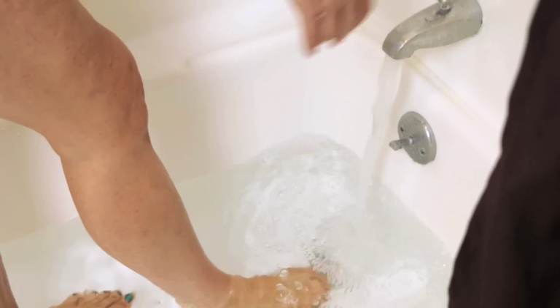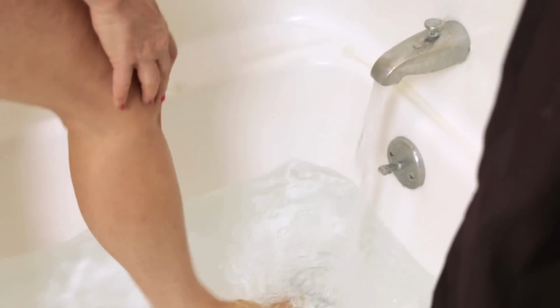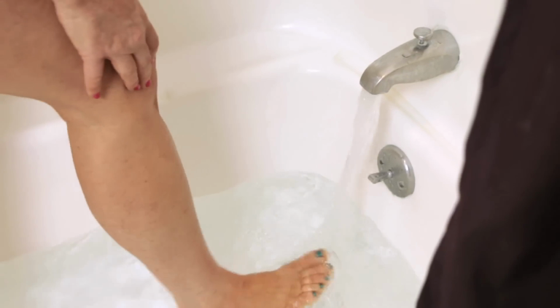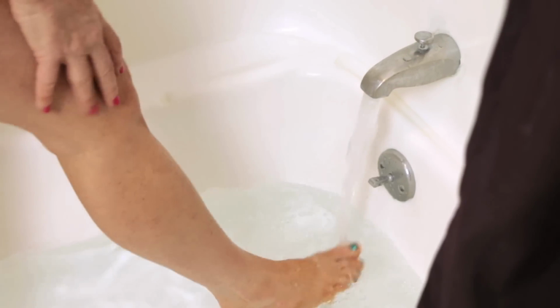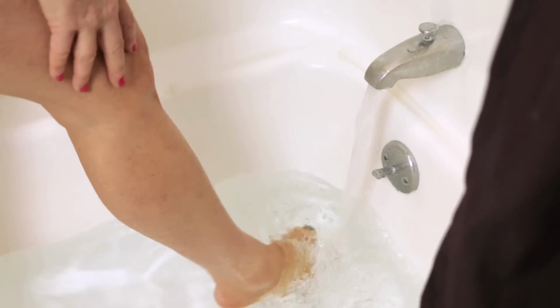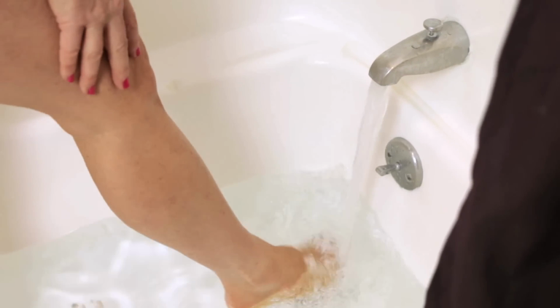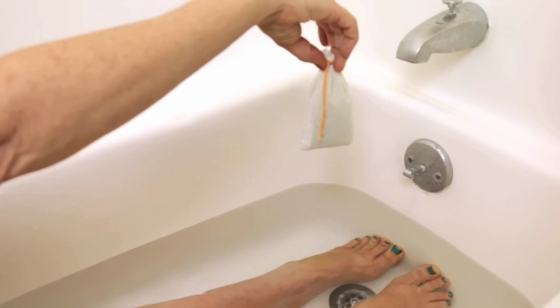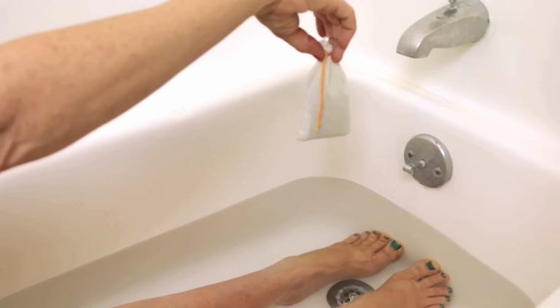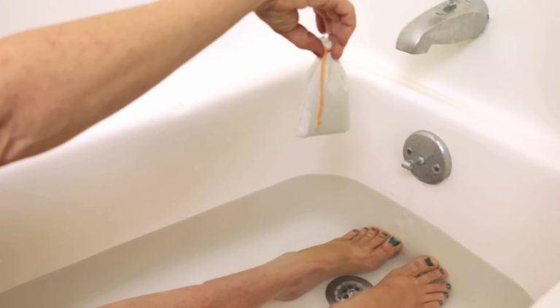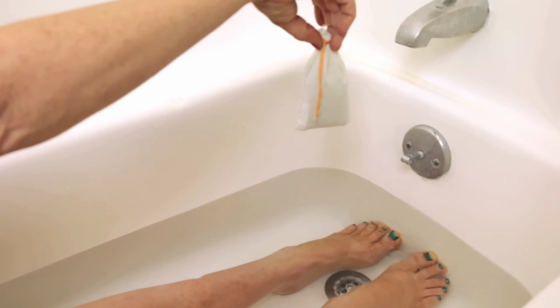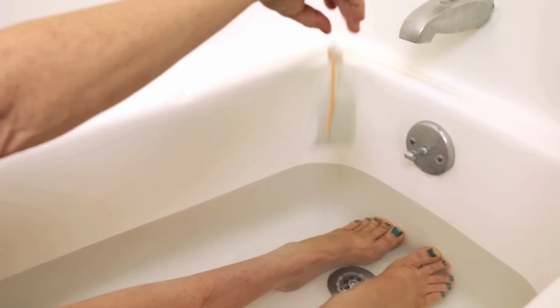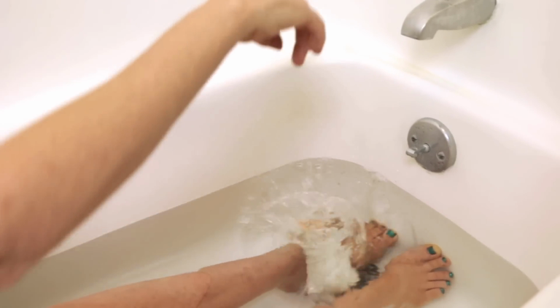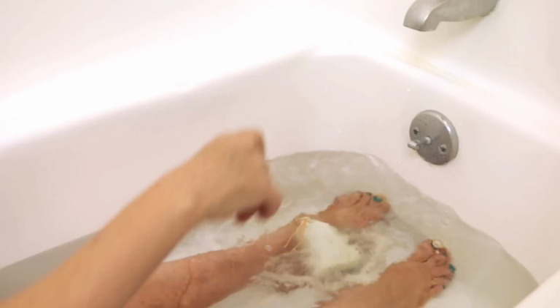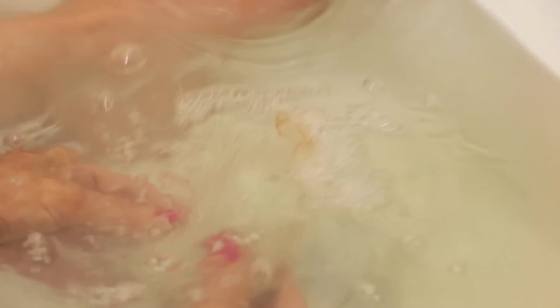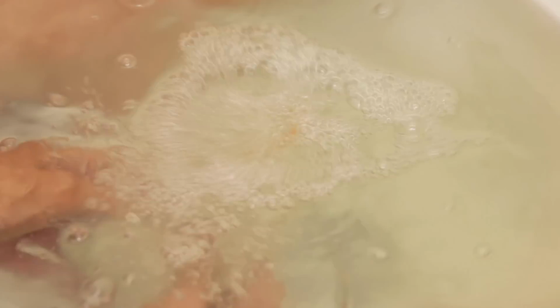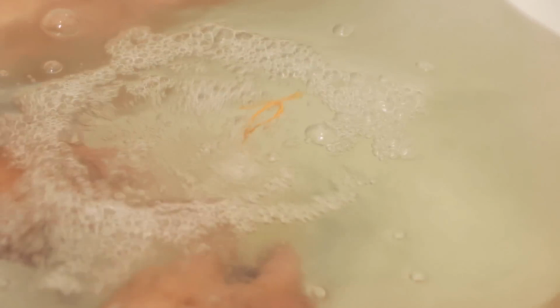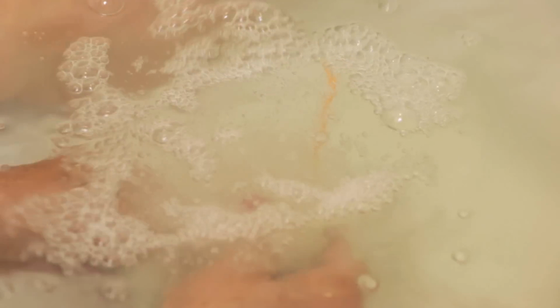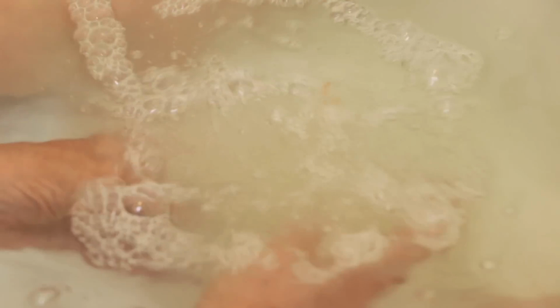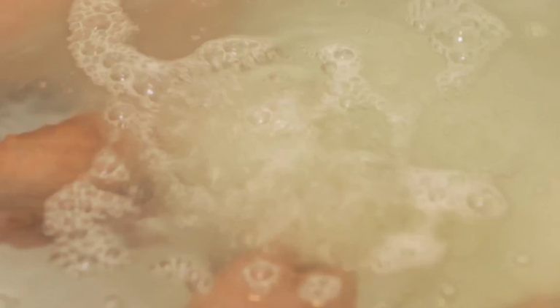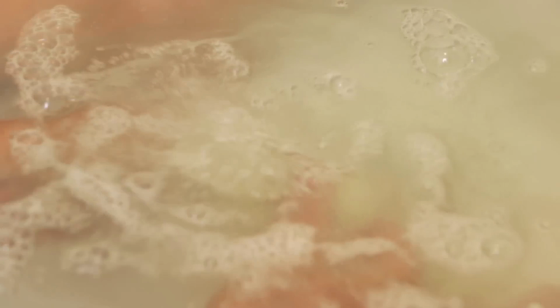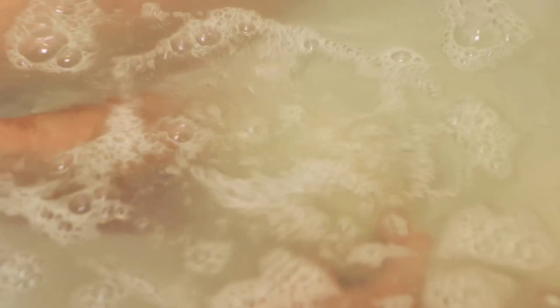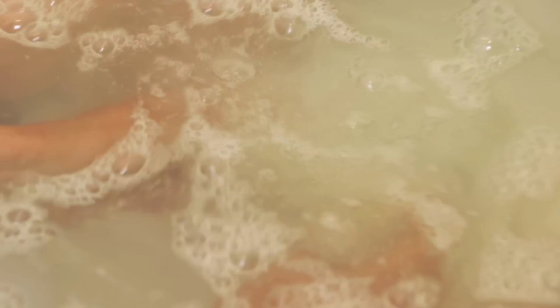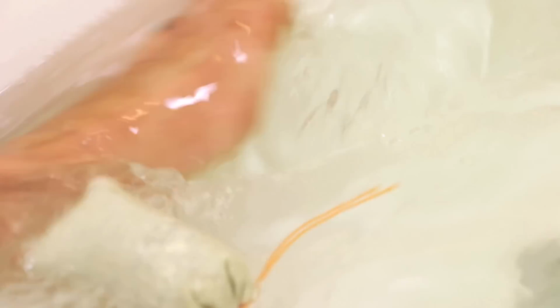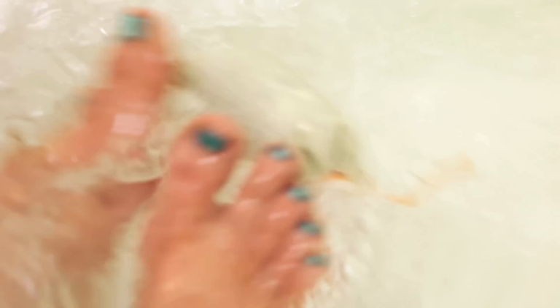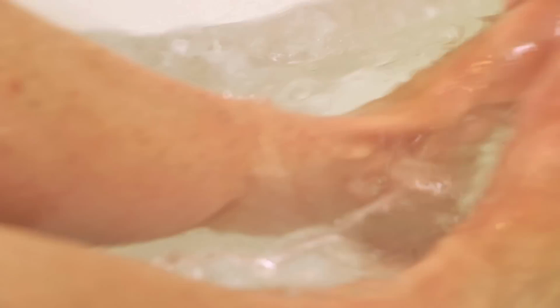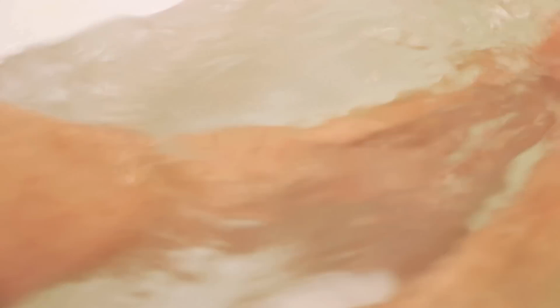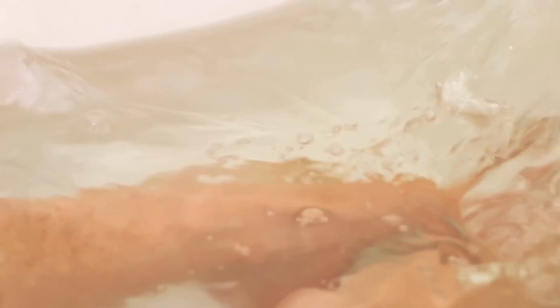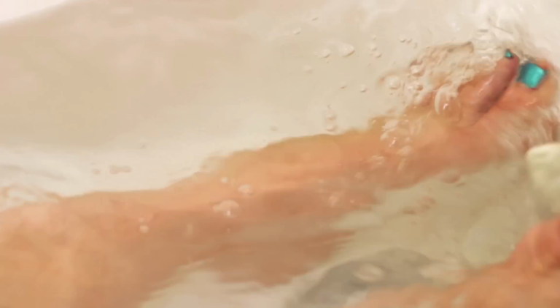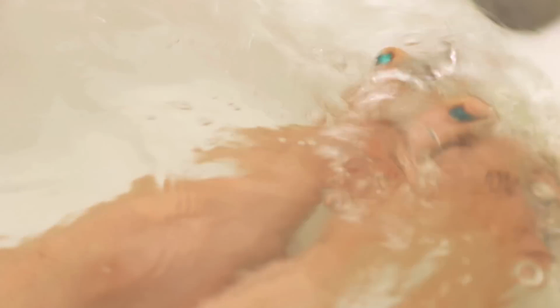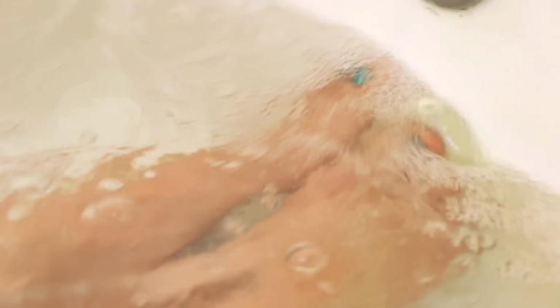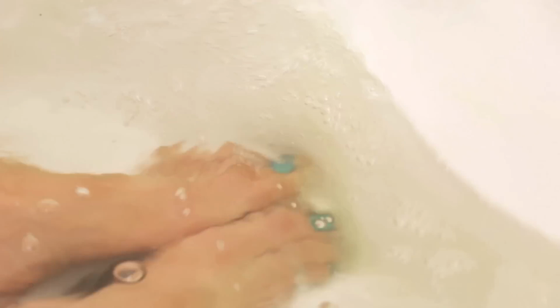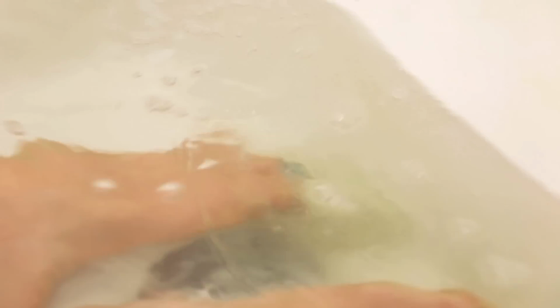Time for this bomb to go in that tub. Bath bombs away! Look at that fizz — we had success. I'm Rebecca Brand. Subscribe to my channel and let's keep making great things.